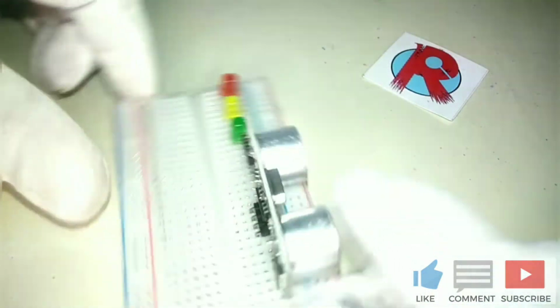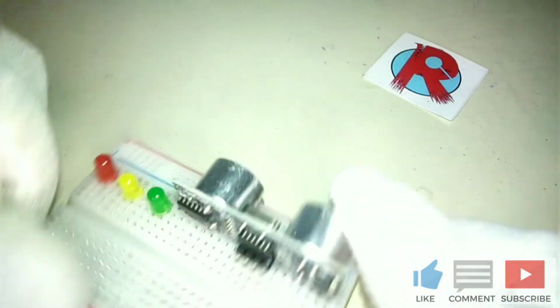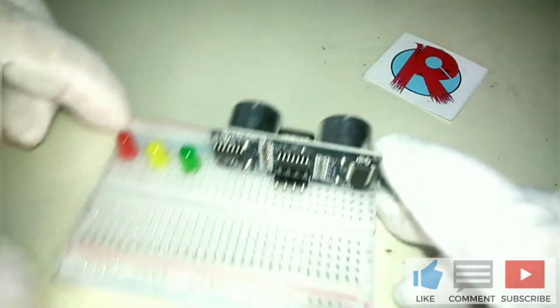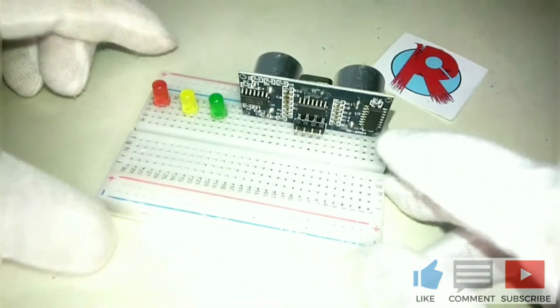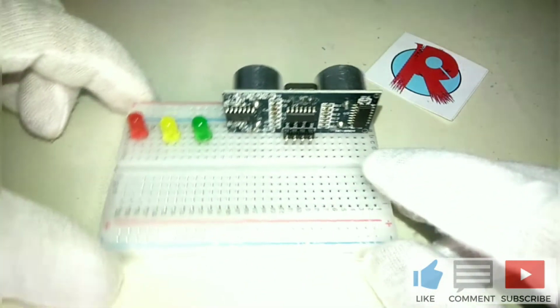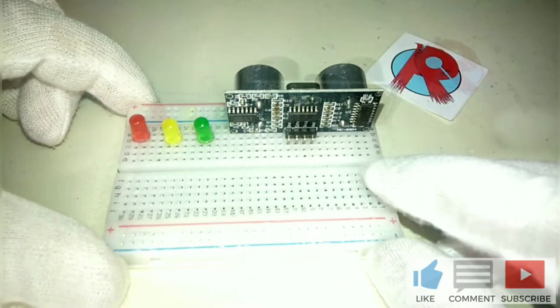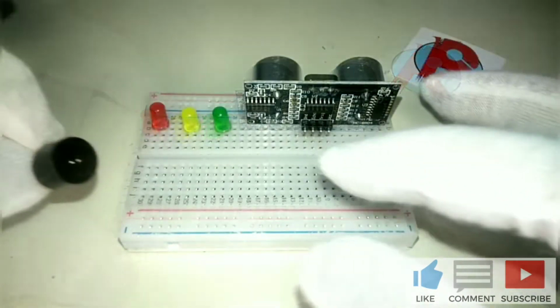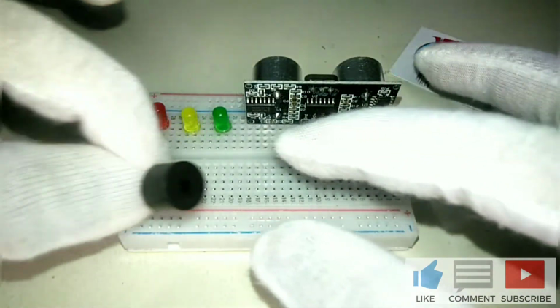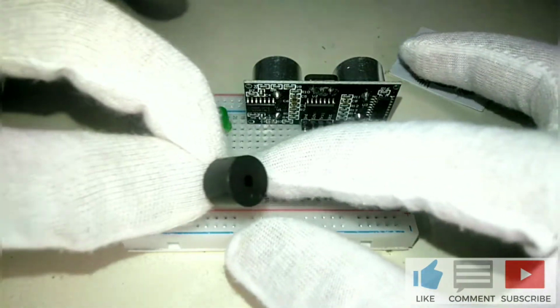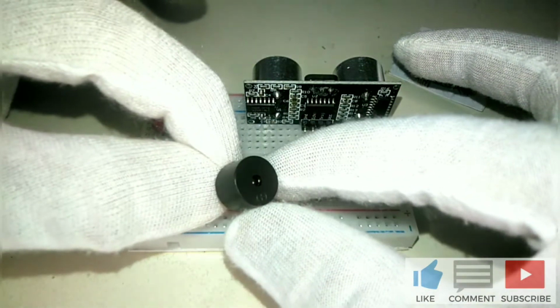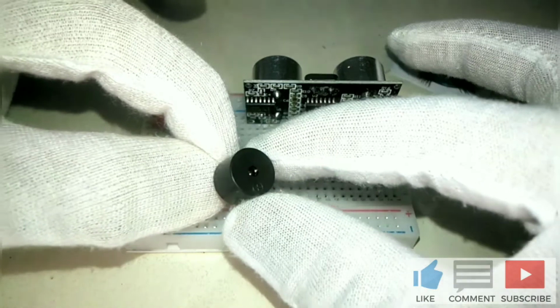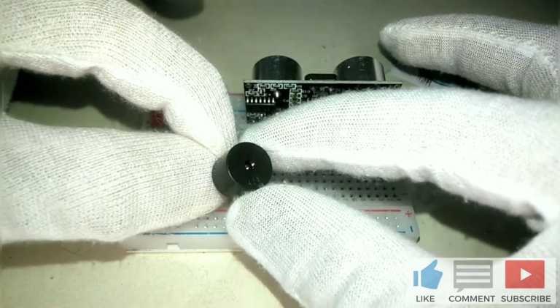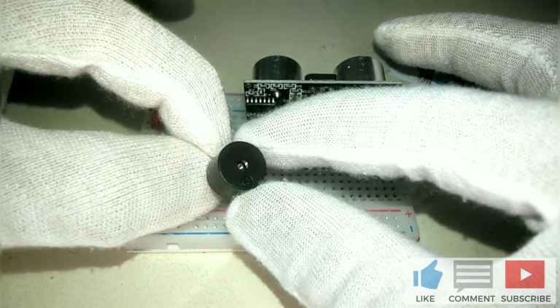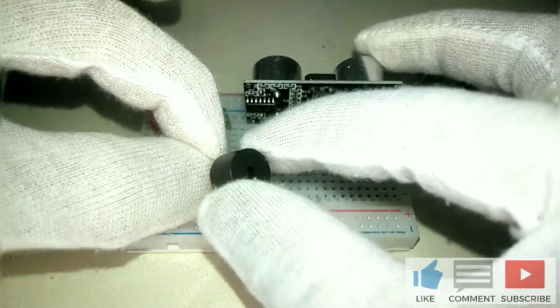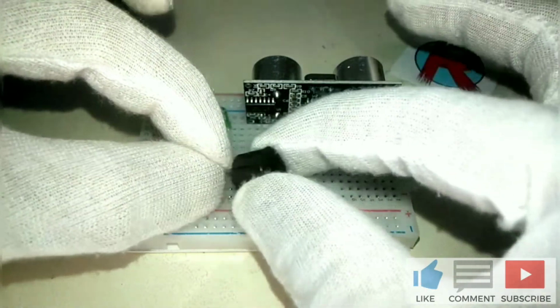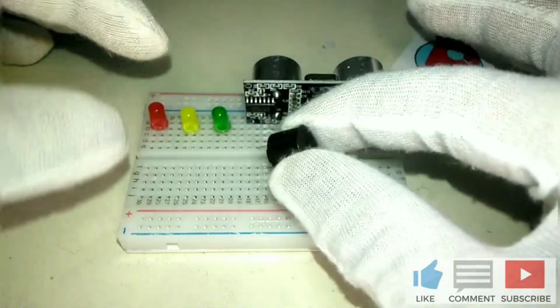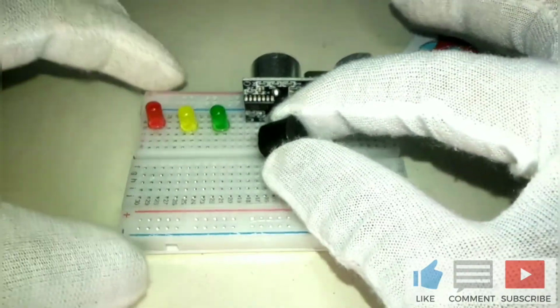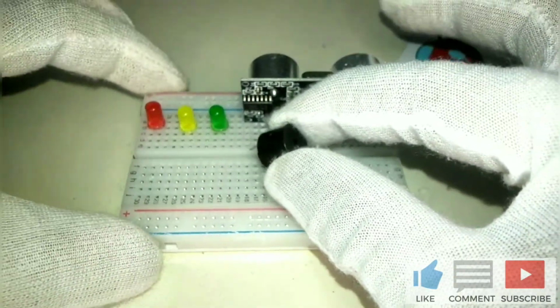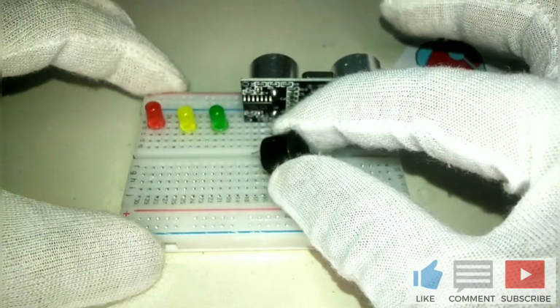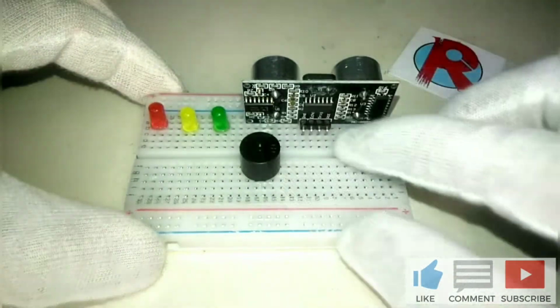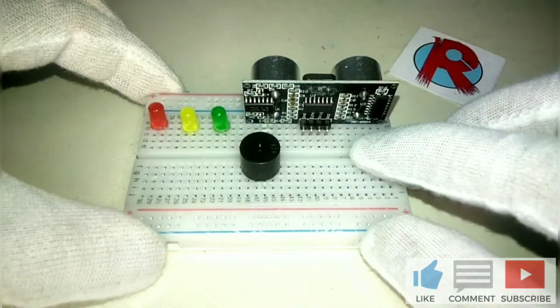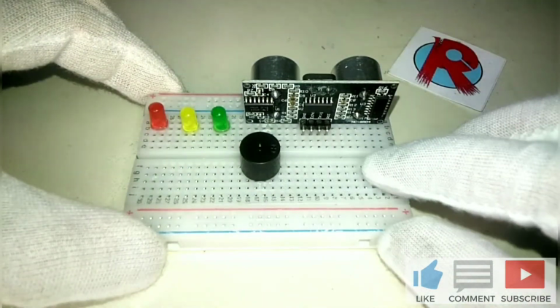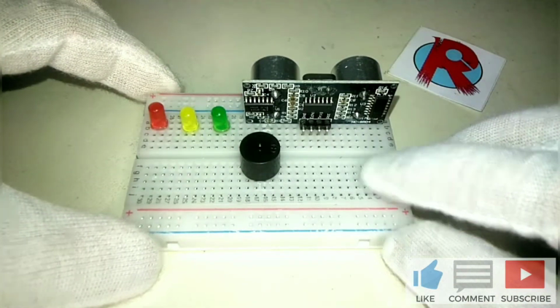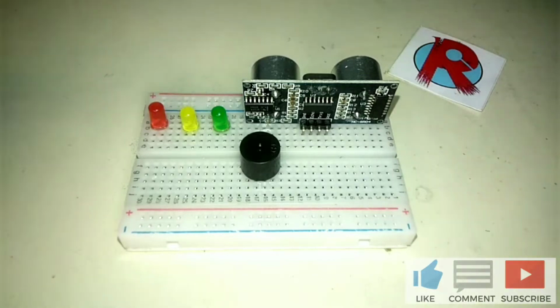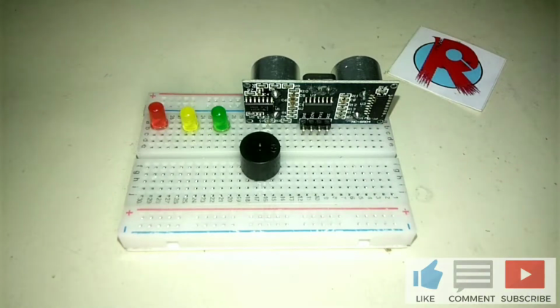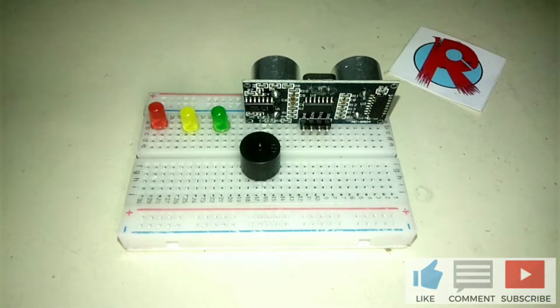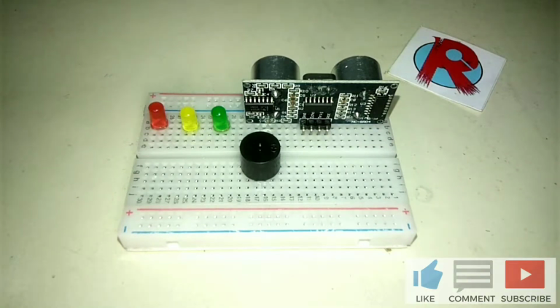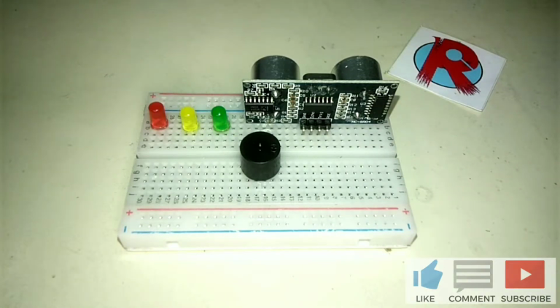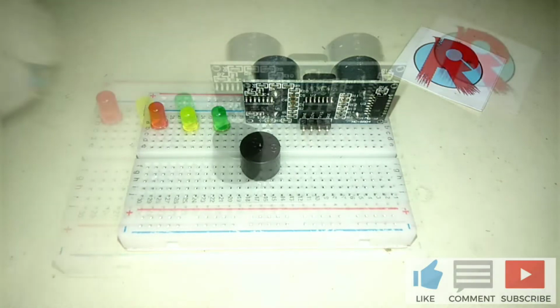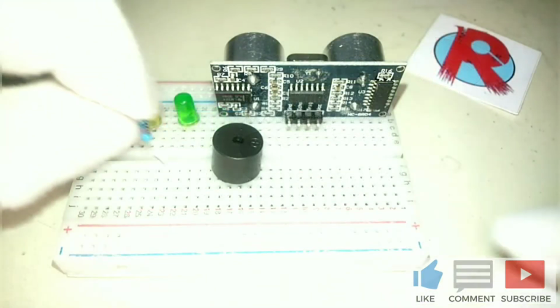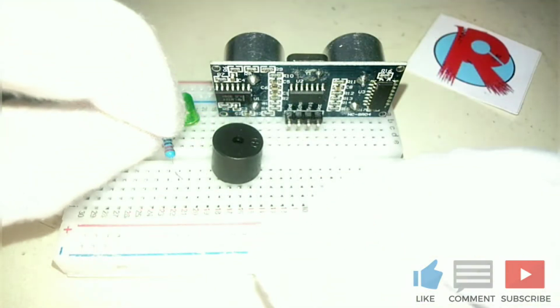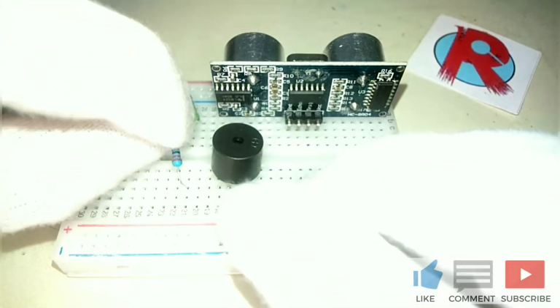Then, for the indicator also, we will need a buzzer. This is a piezo buzzer.